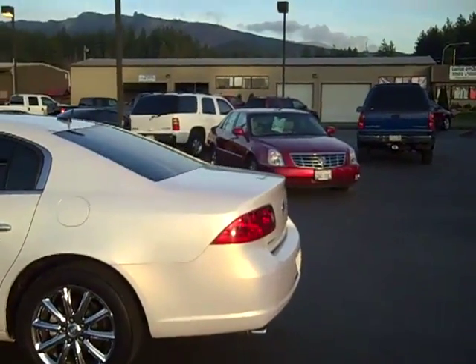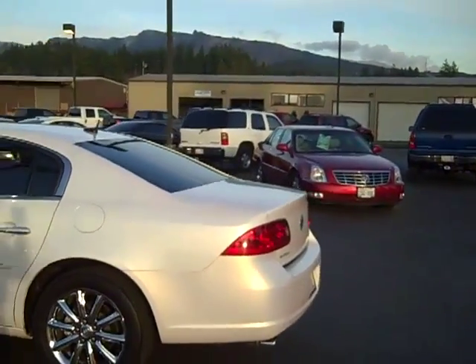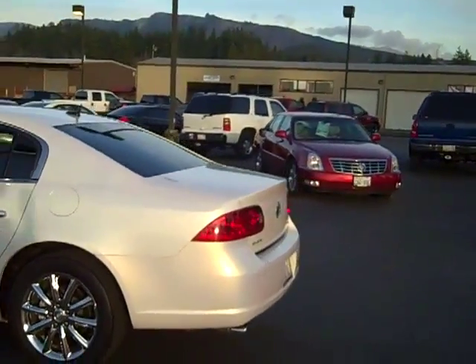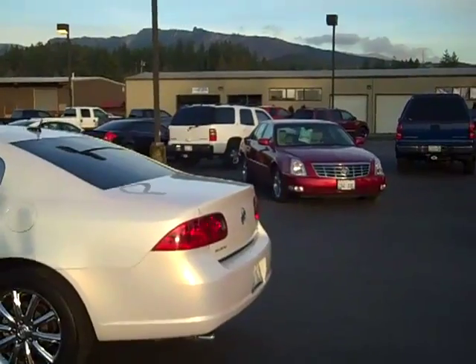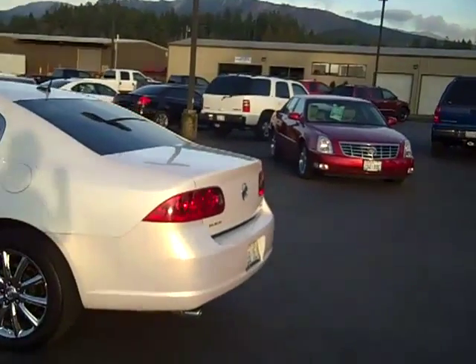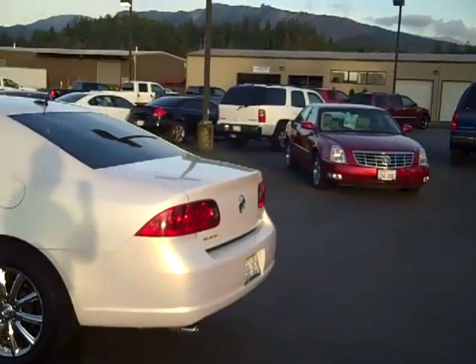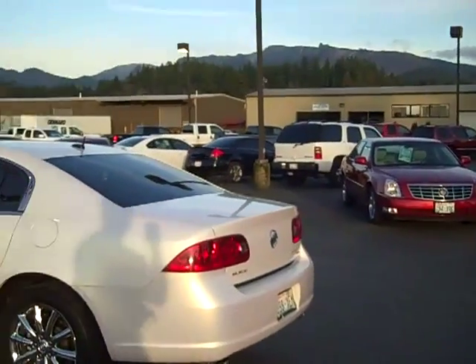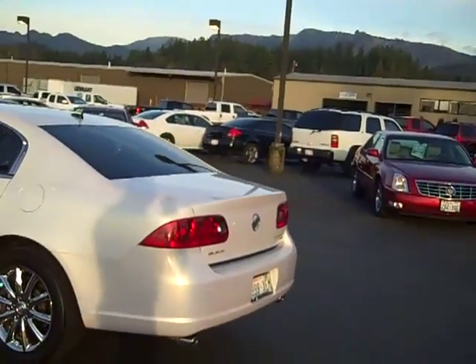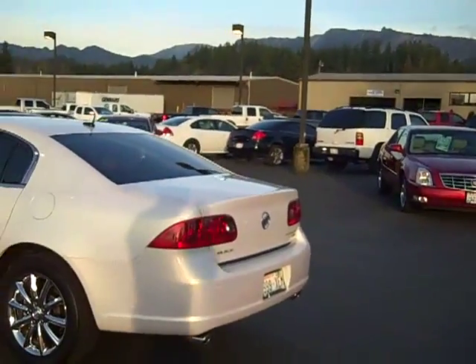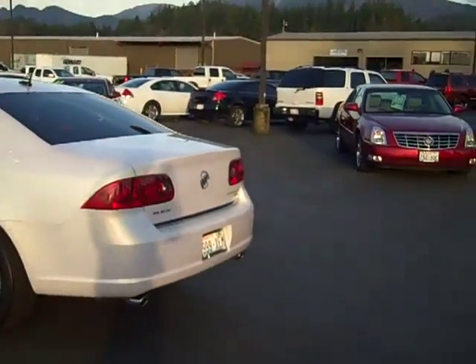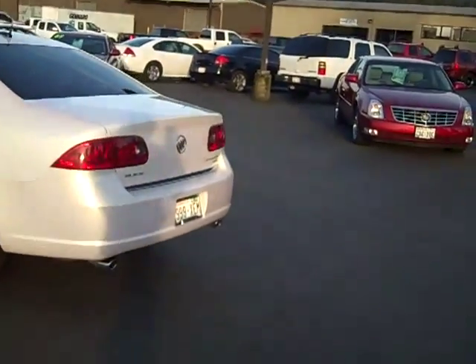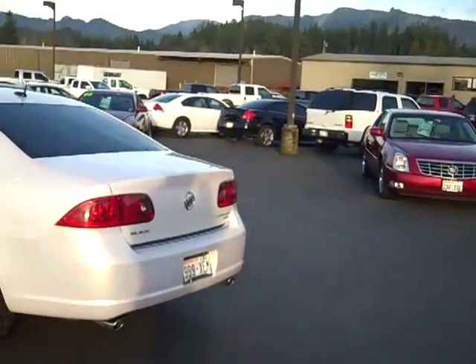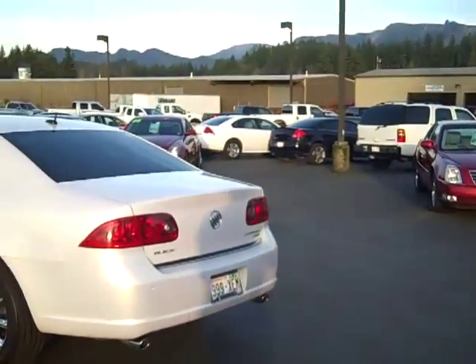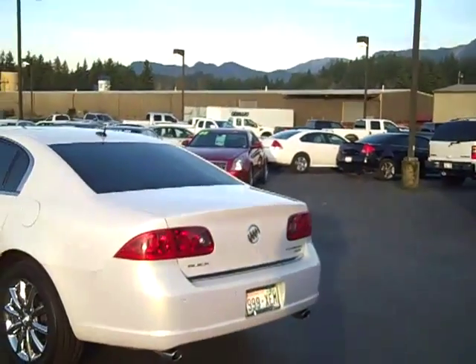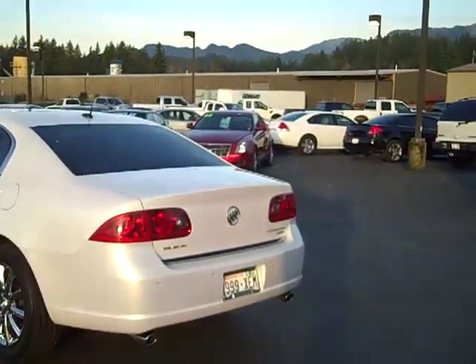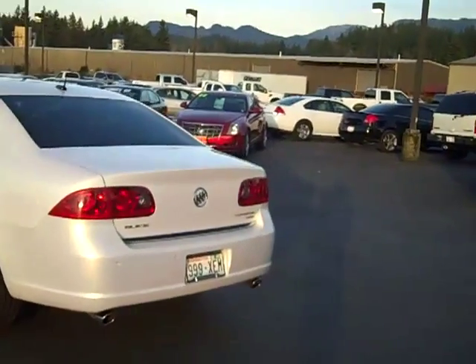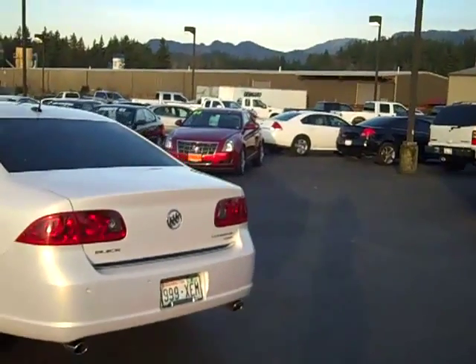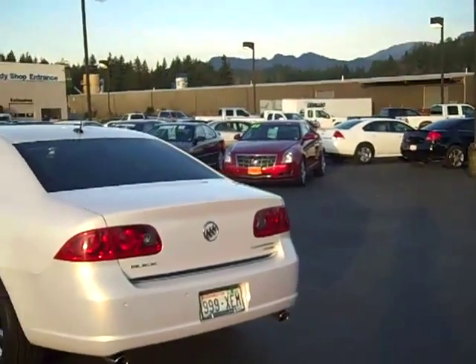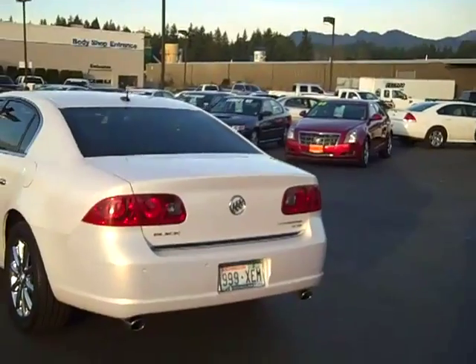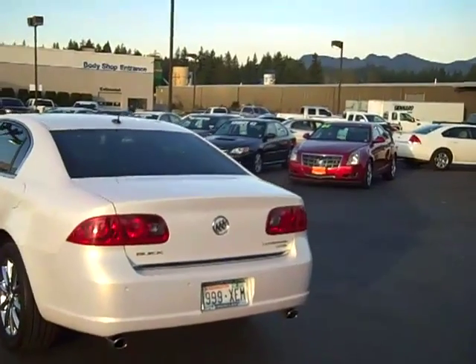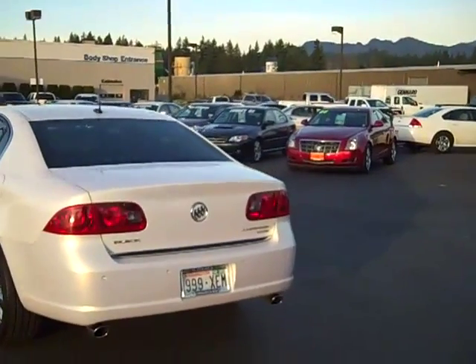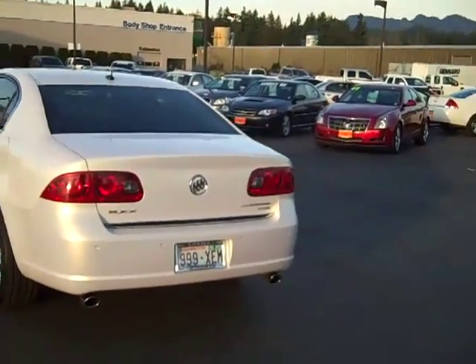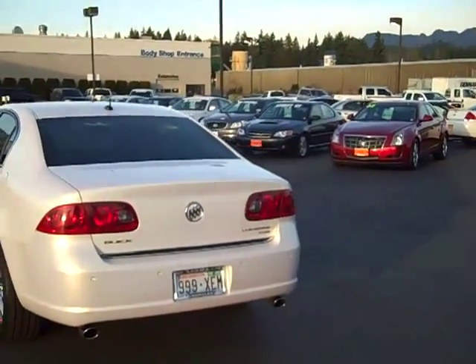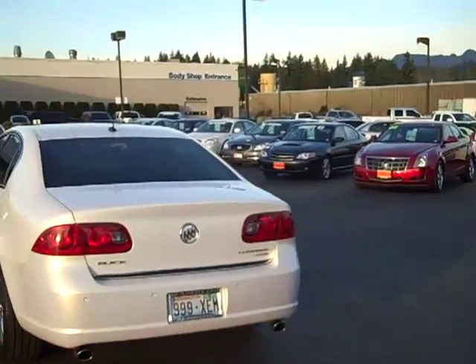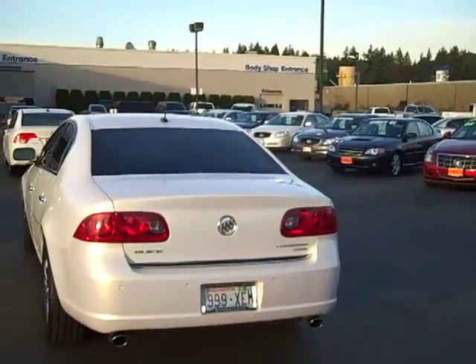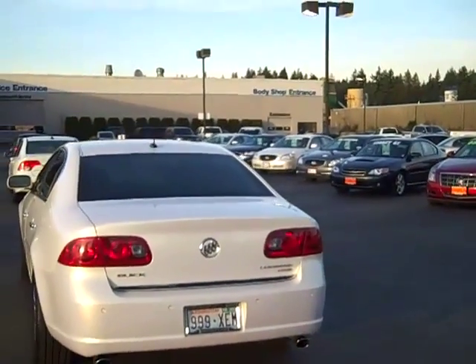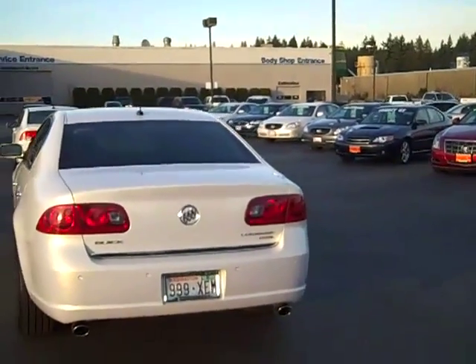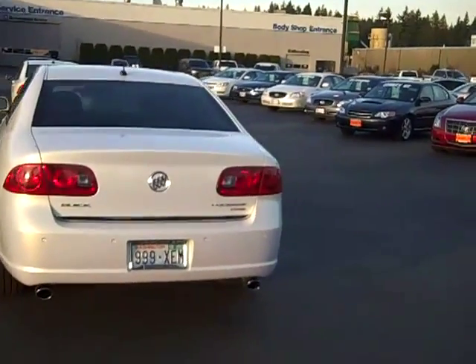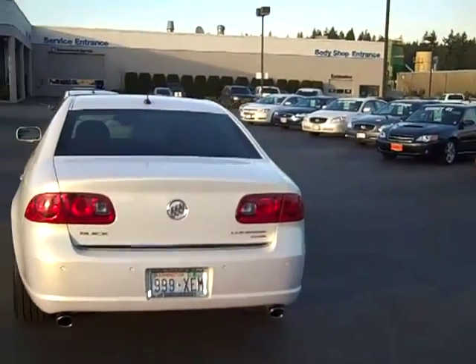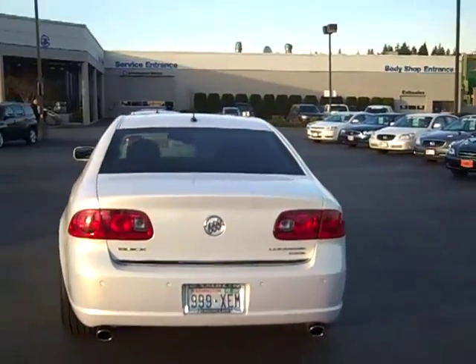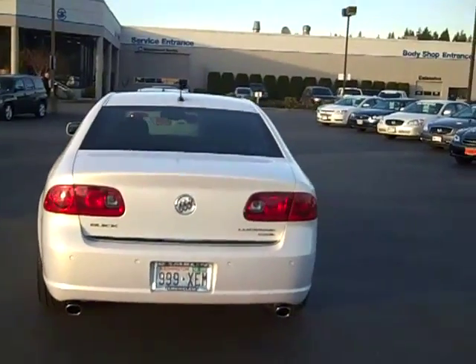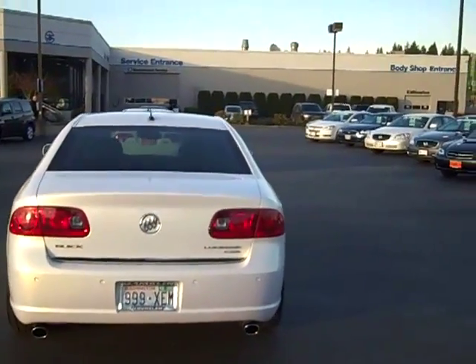He ordered this car from Buick — it's got everything that was offered in '07. It is the CXS package, it's got the V8 in it, that Northstar Edition V8, and it's got remote vehicle start.